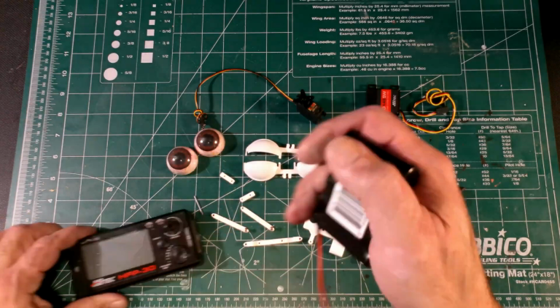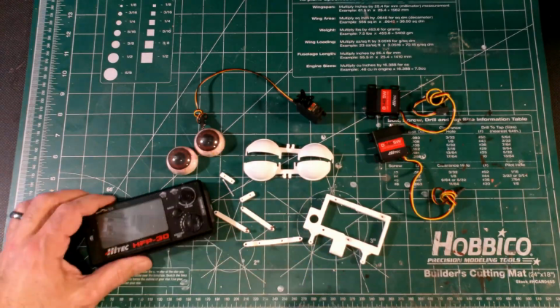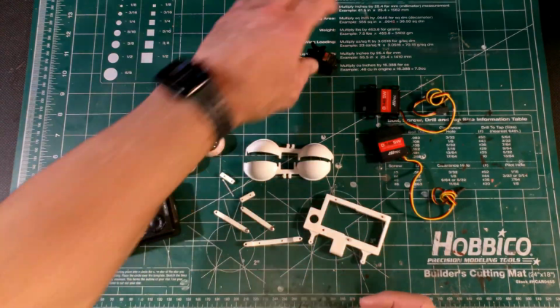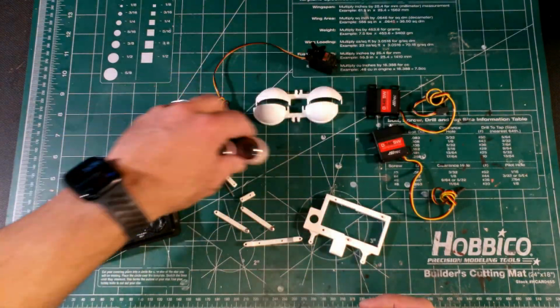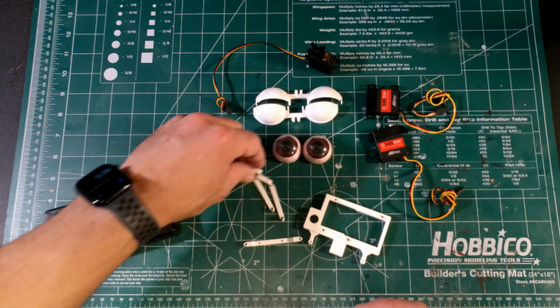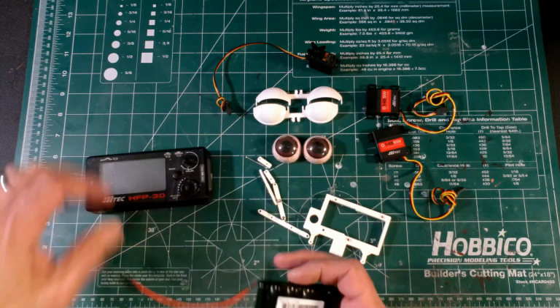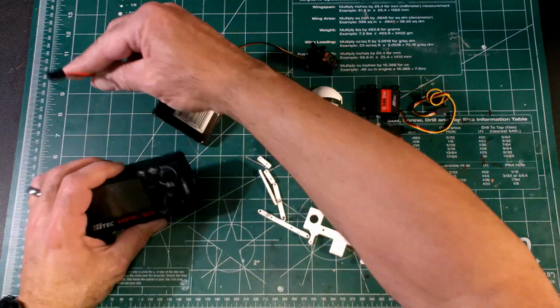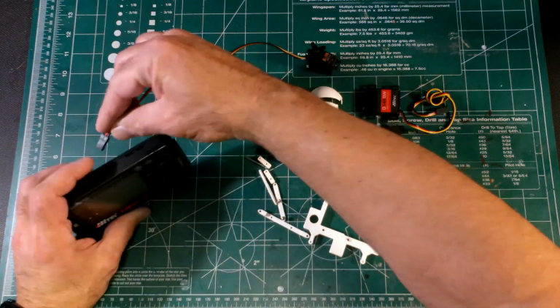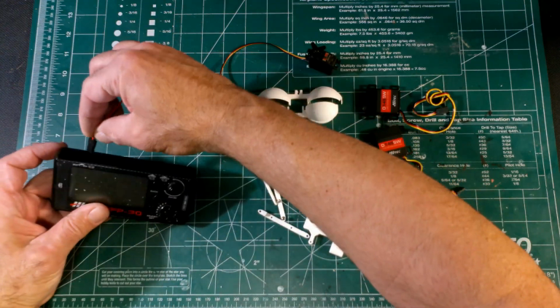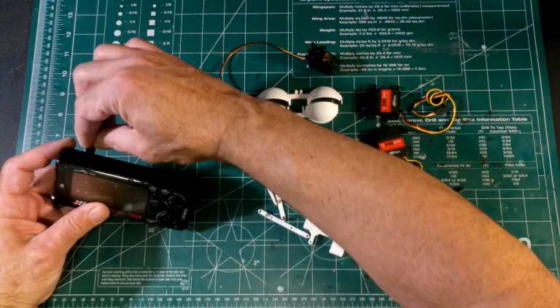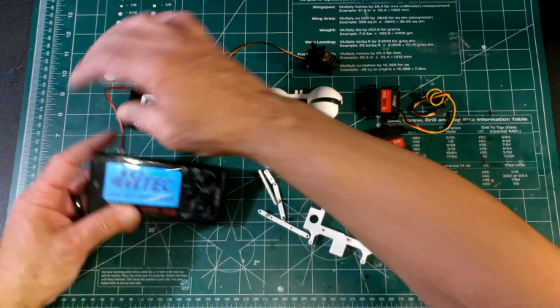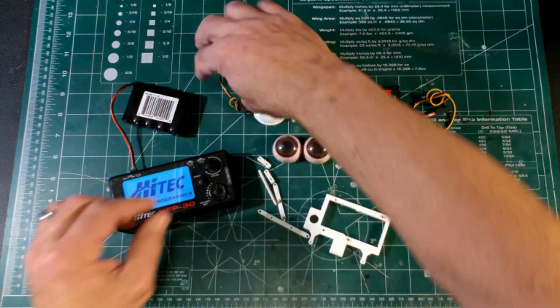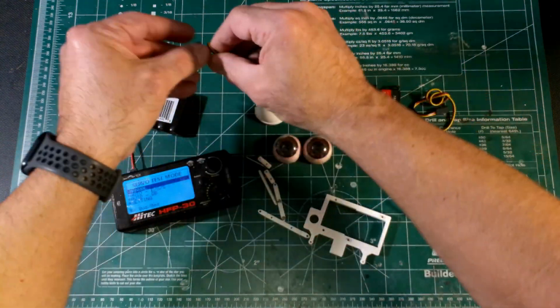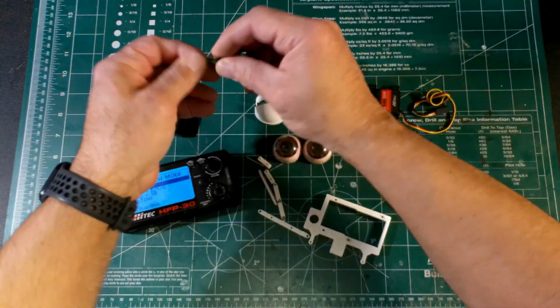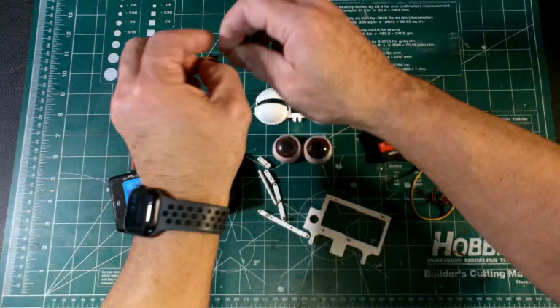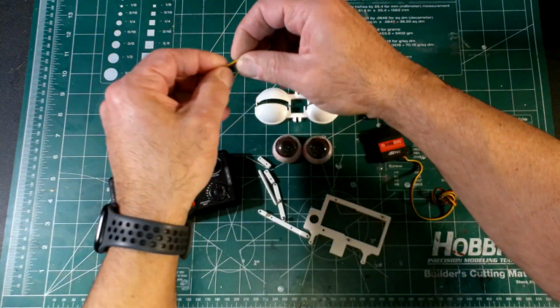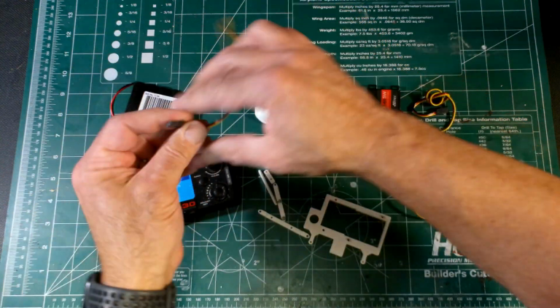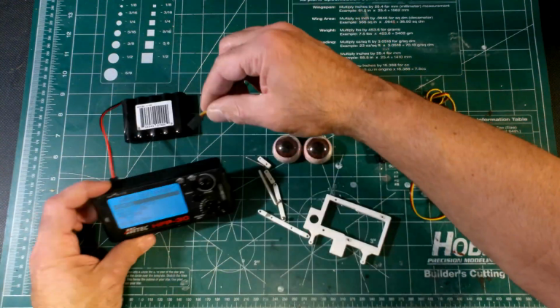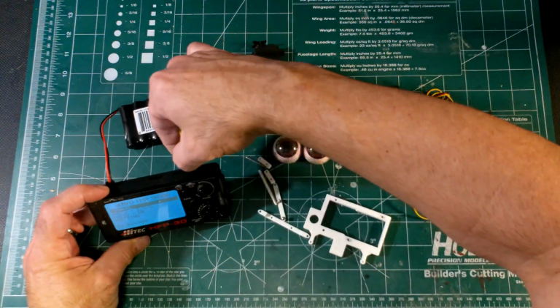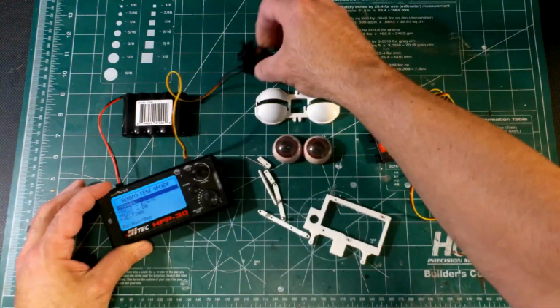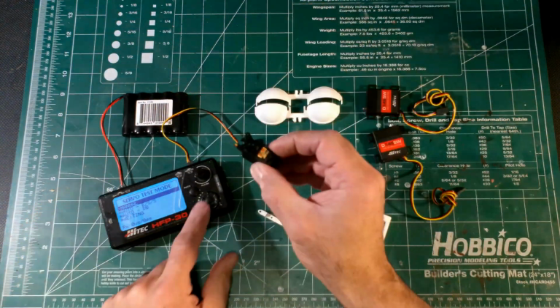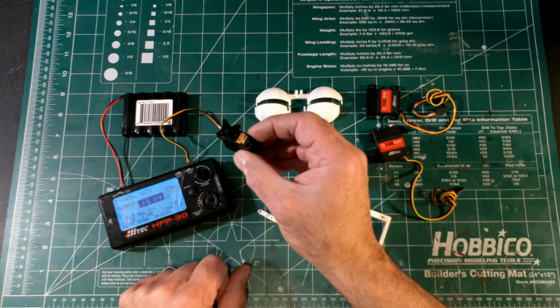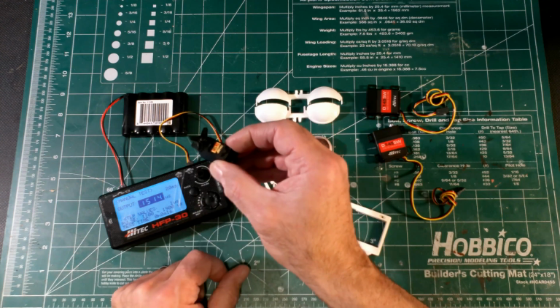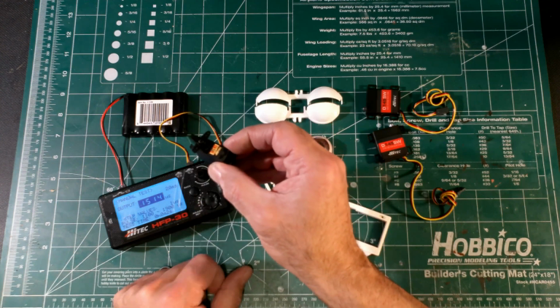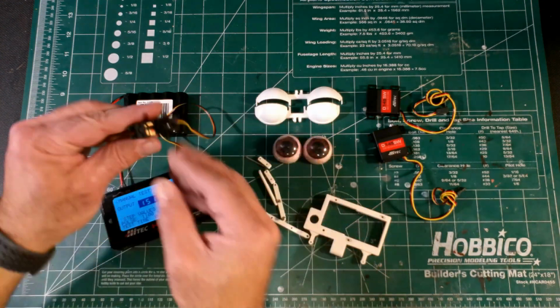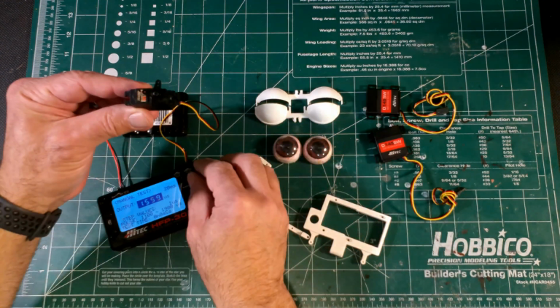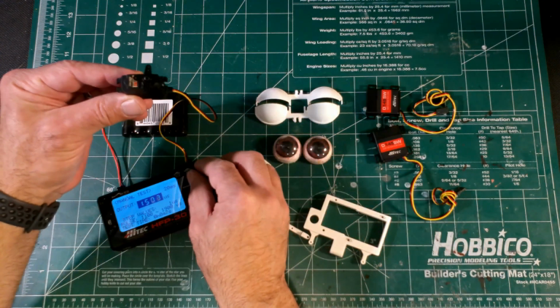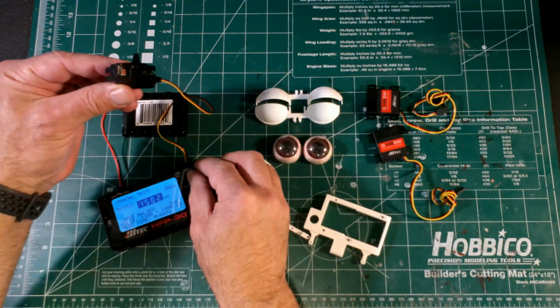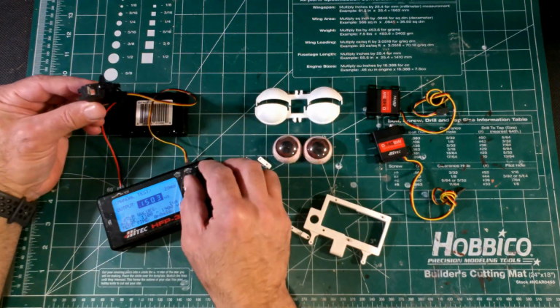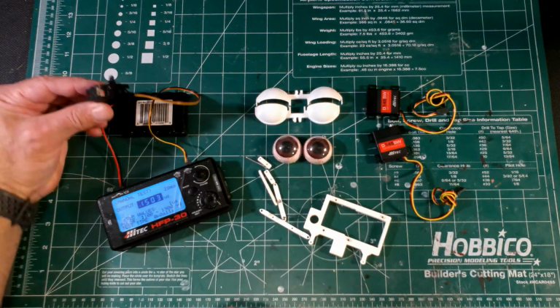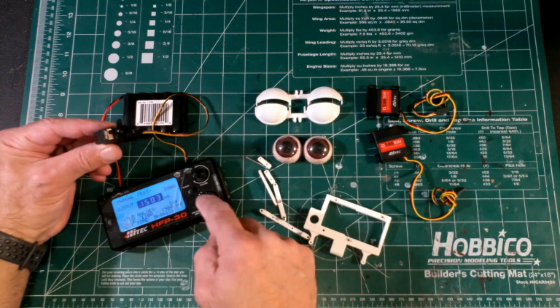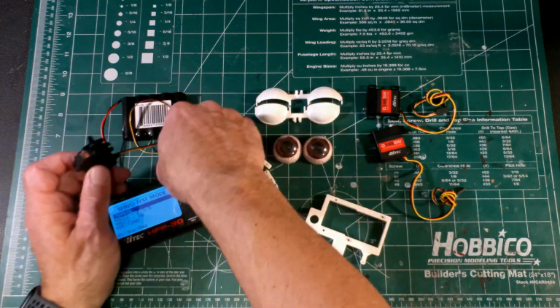The first thing you should do is center your servos. If you don't, the servos could break the mechanism or do things you are not expecting. Any simple servo tester will work.